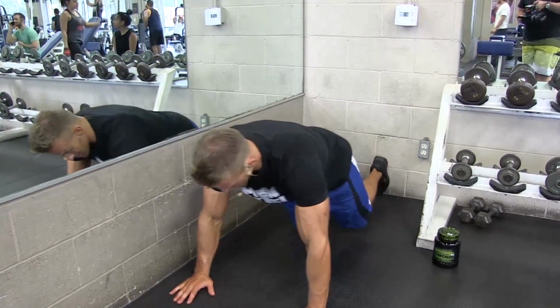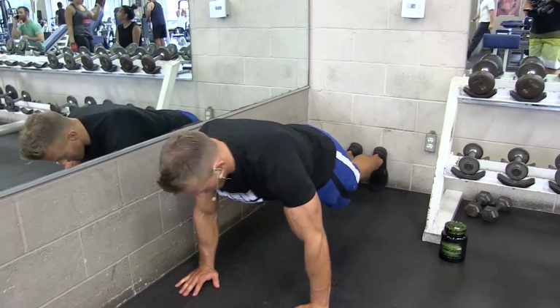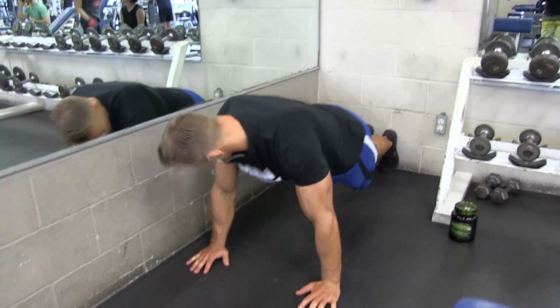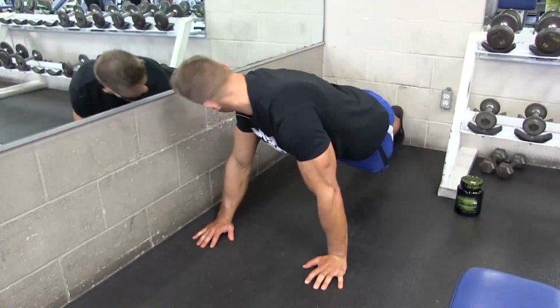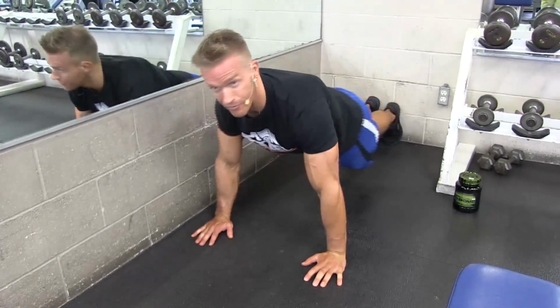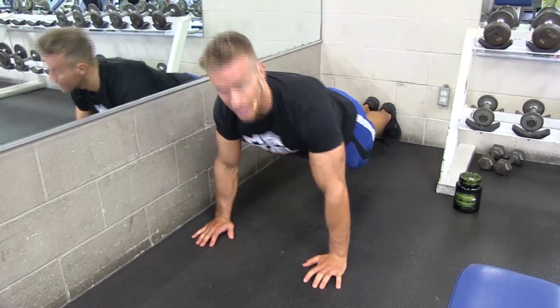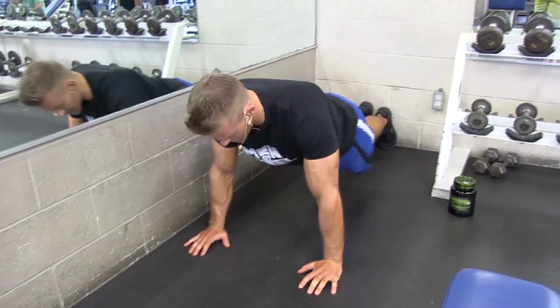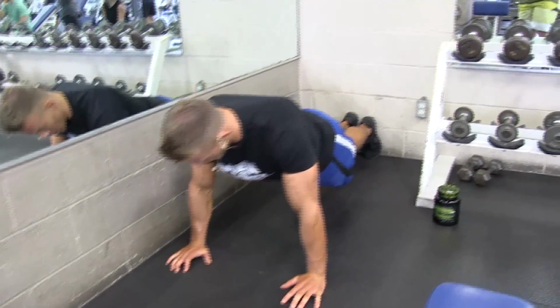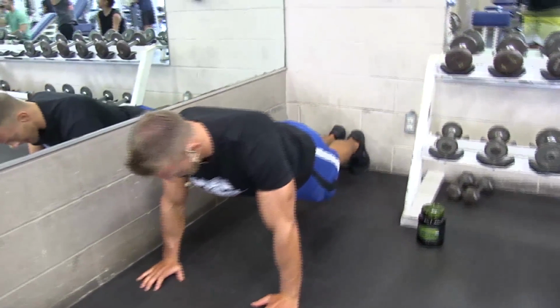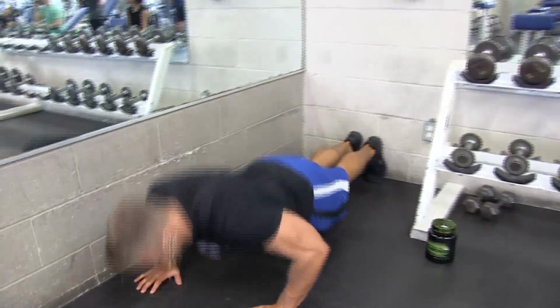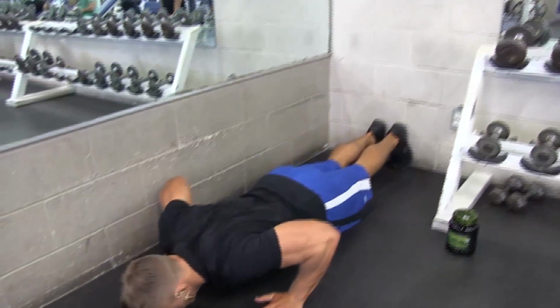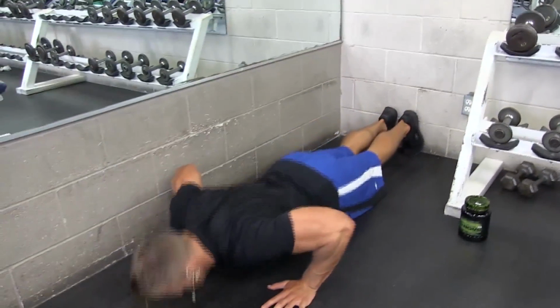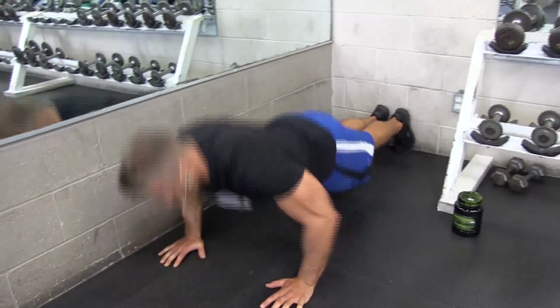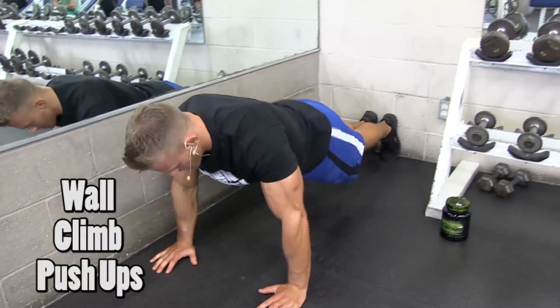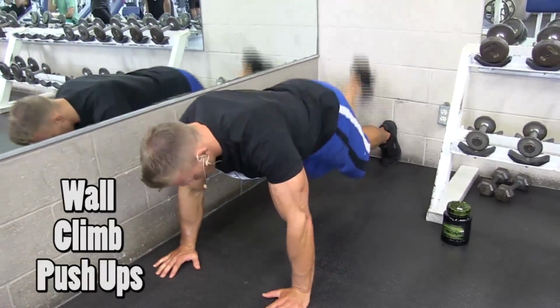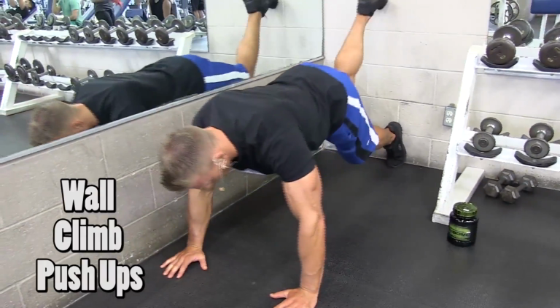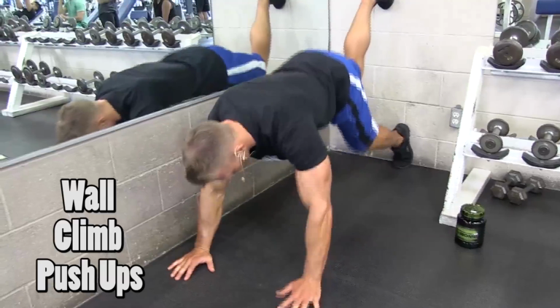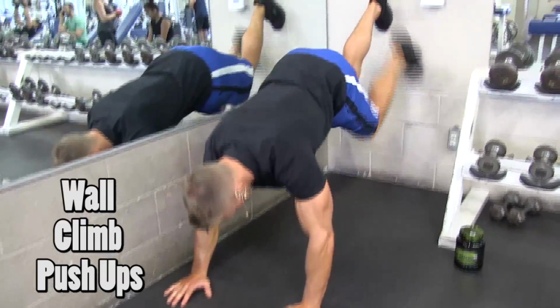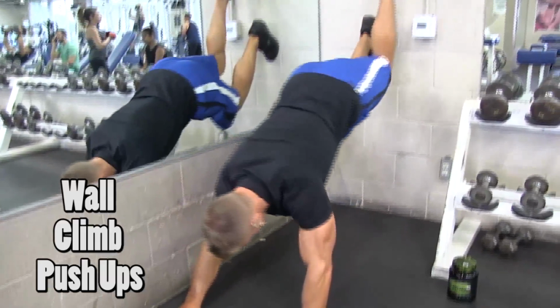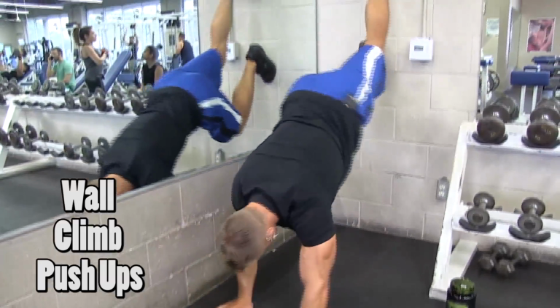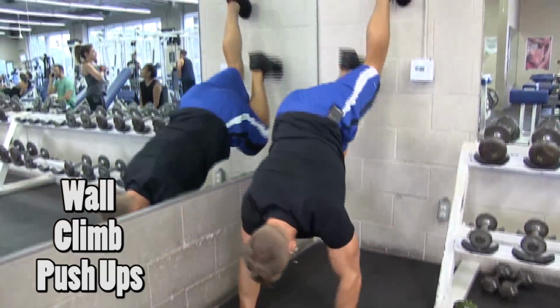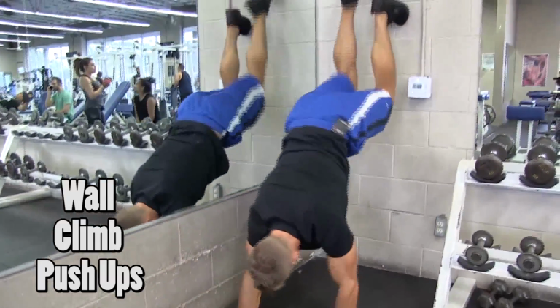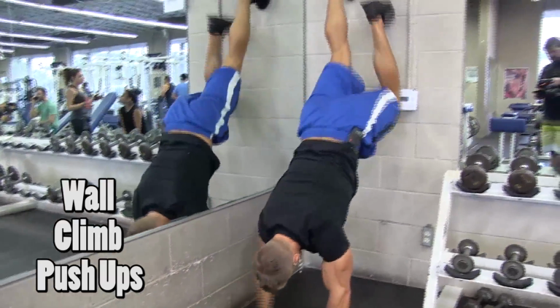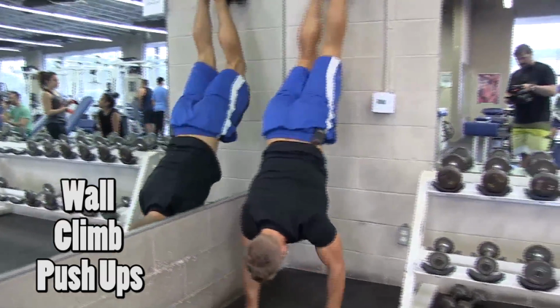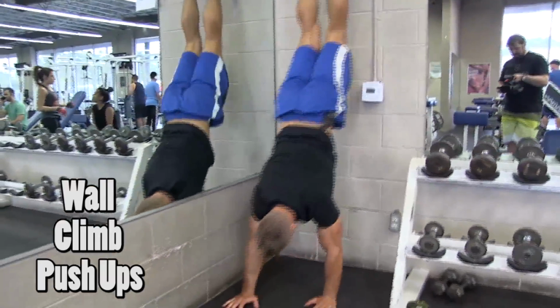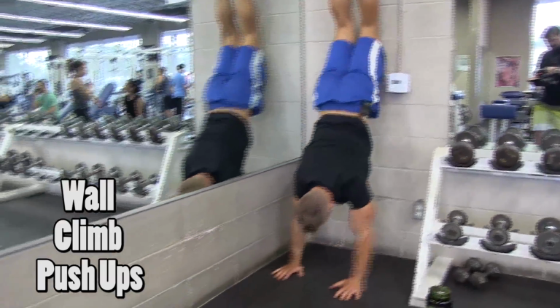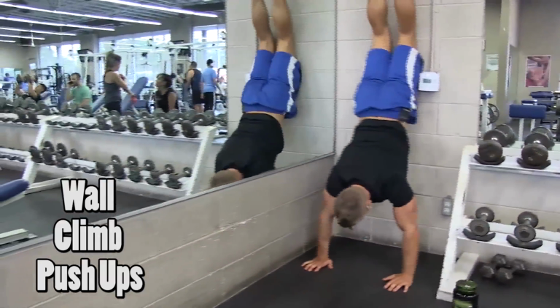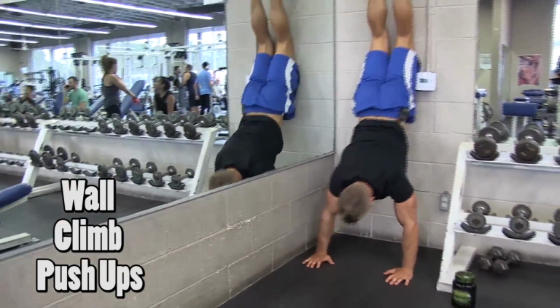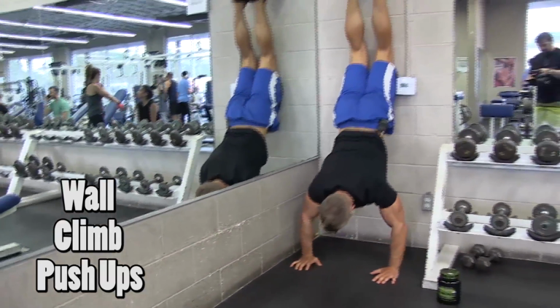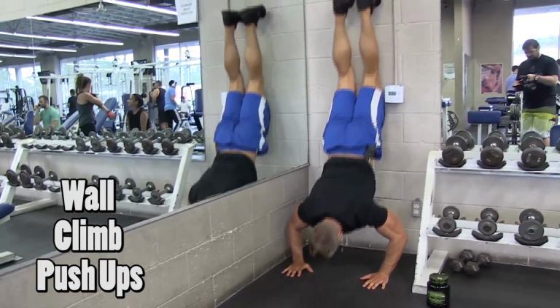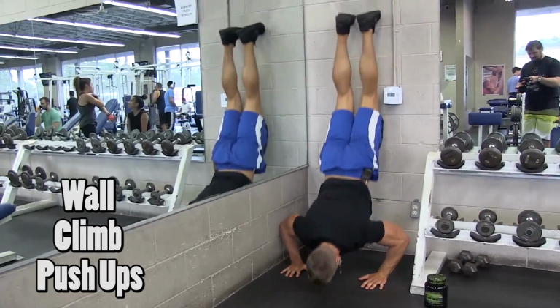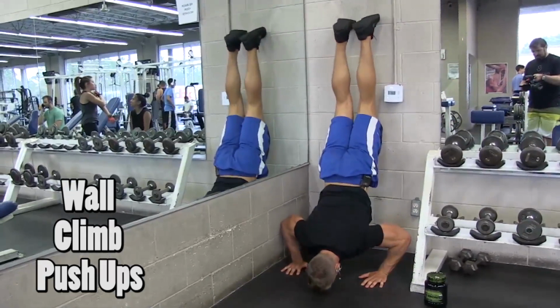Alright, so here we got a push-up — as you can see, my feet are kind of against the wall in the back. Now I'm gonna climb the wall with my feet while I climb back with my hands, and then push up here.